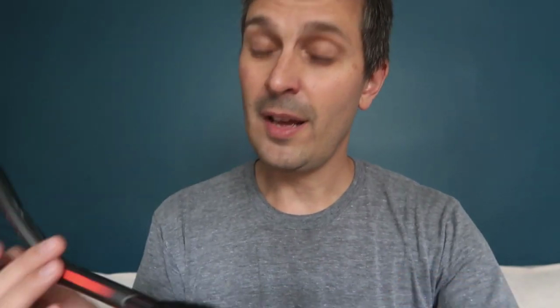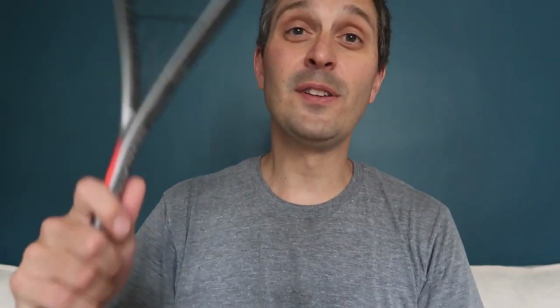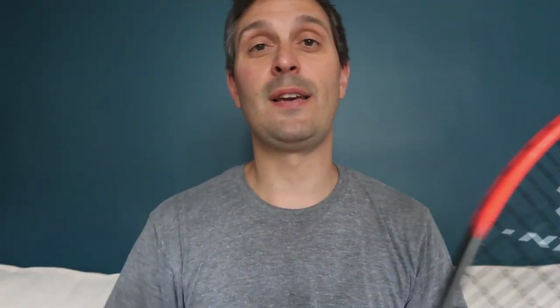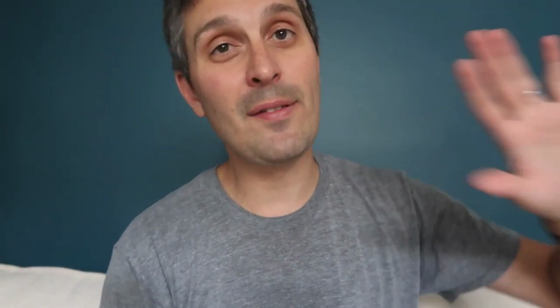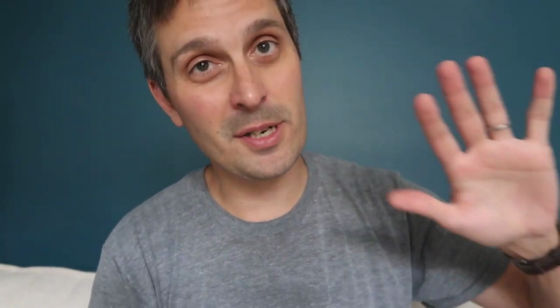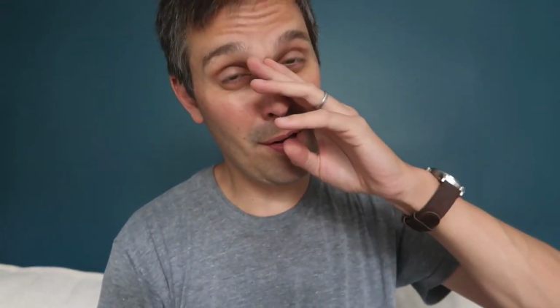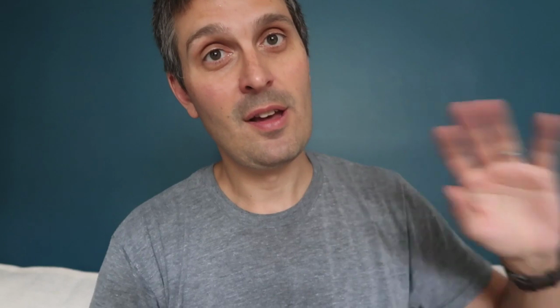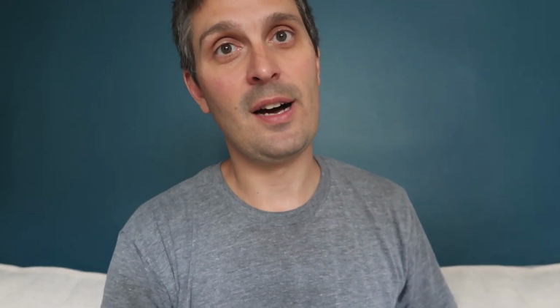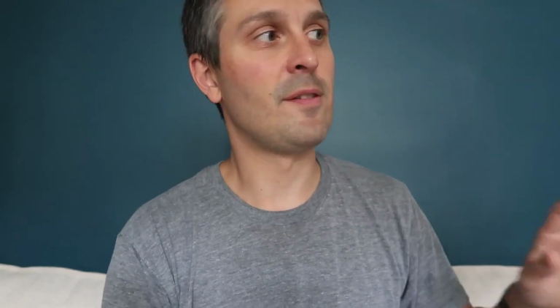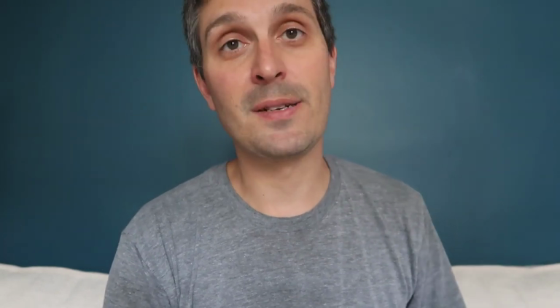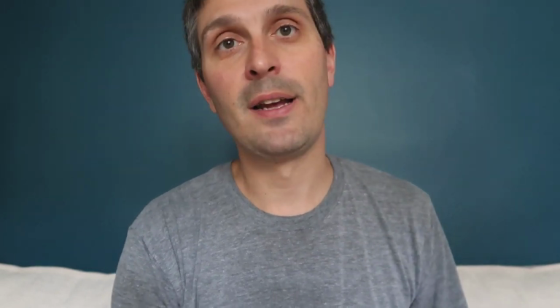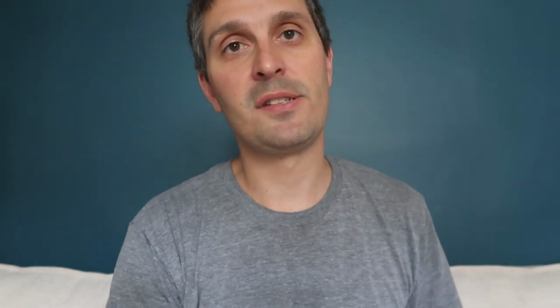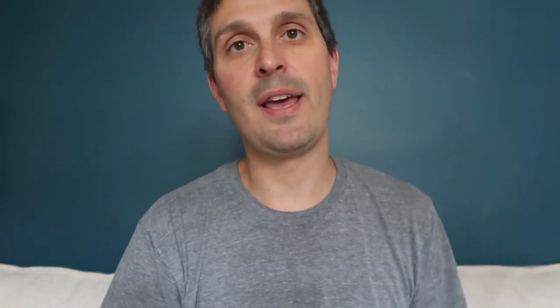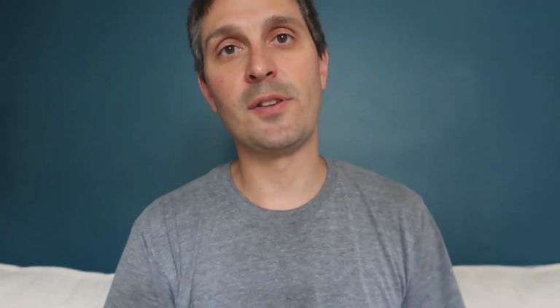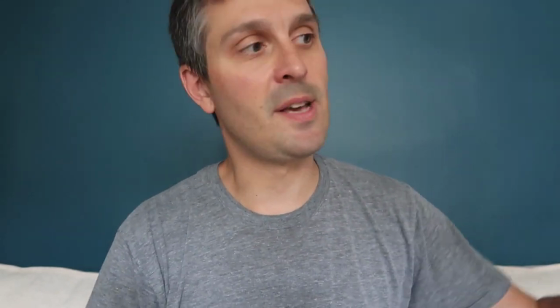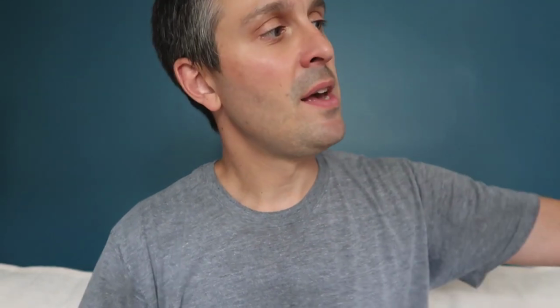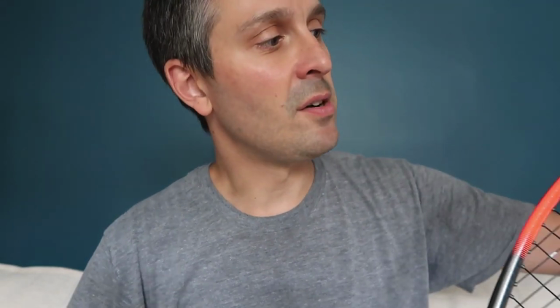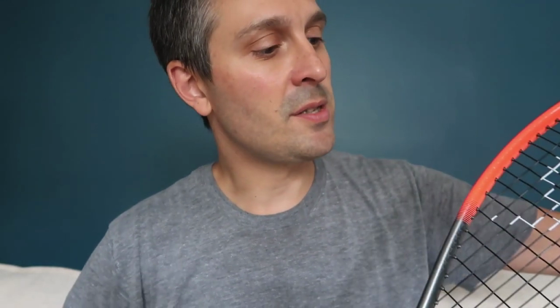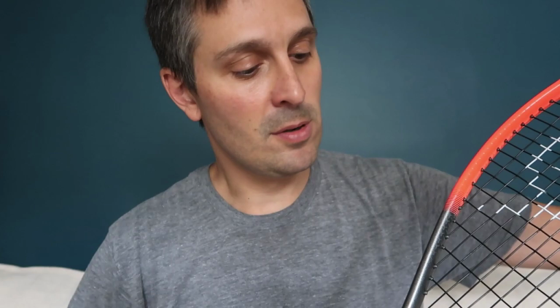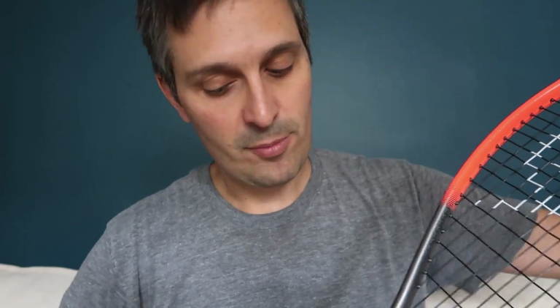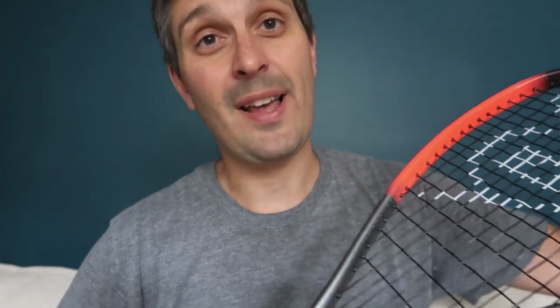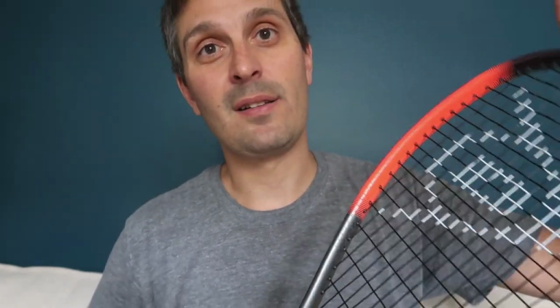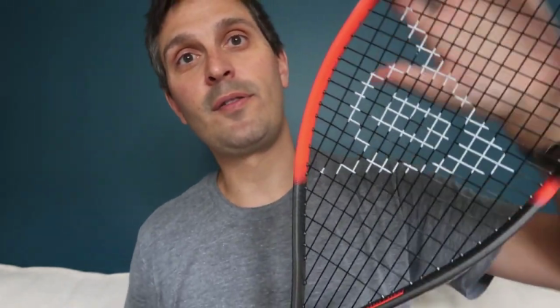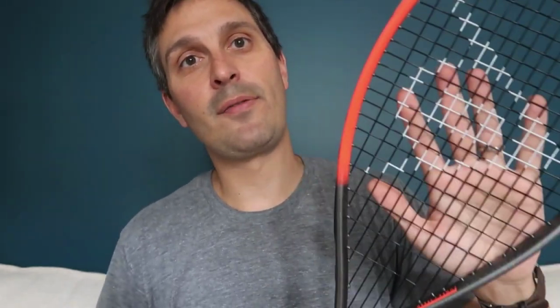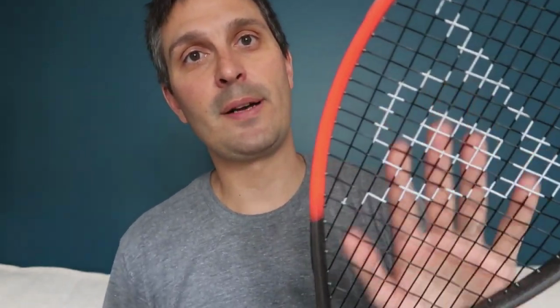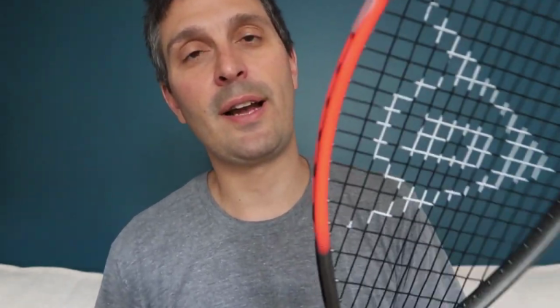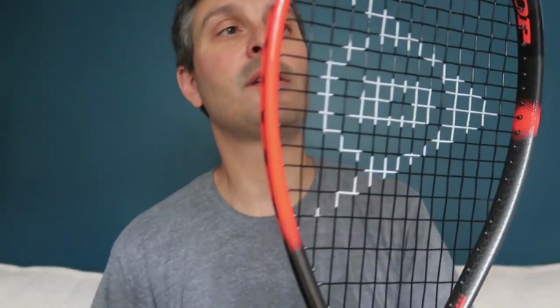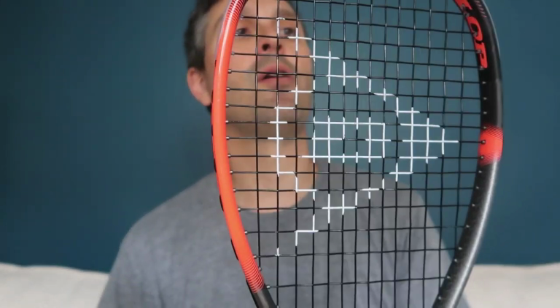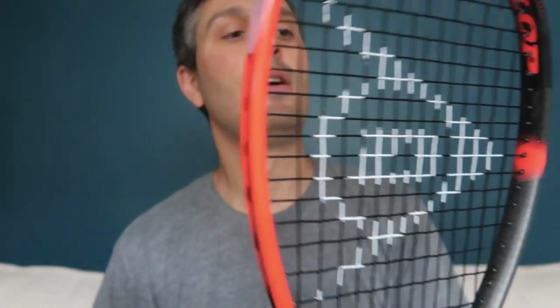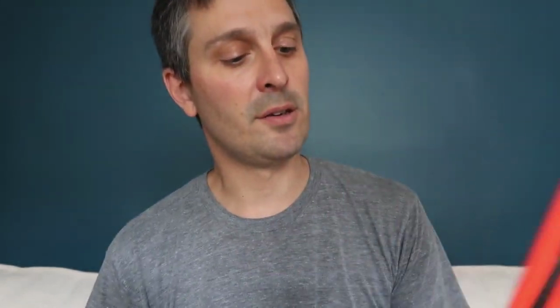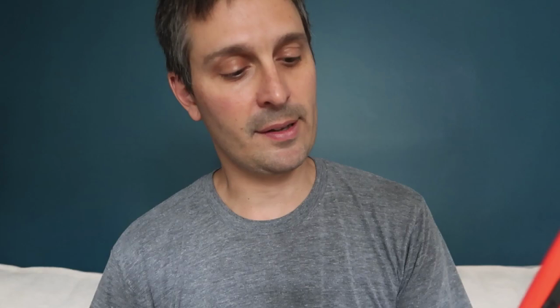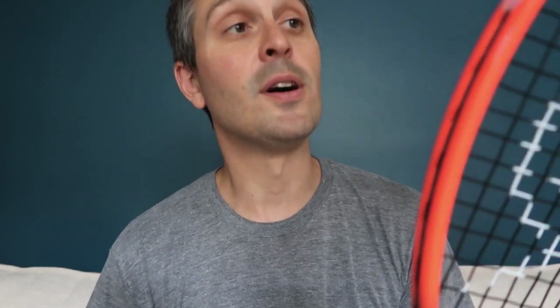It feels the same. I don't have the other one to compare back to back, but just in my hands it feels the same. So I wanted to present that quick feedback — if you're thinking about this racket and you liked the prior one, I think you're going to like this one.